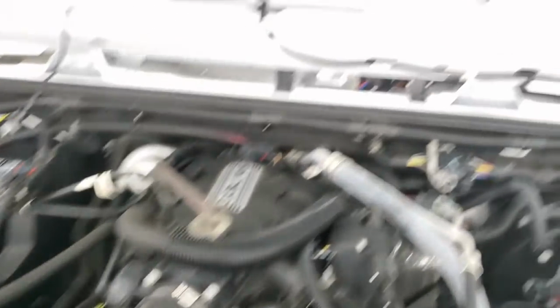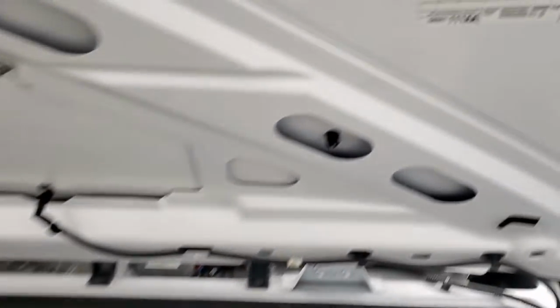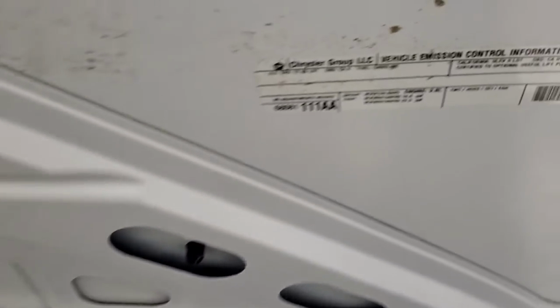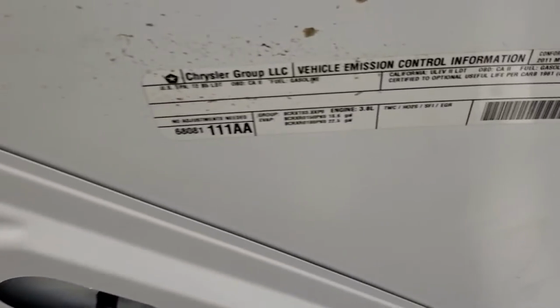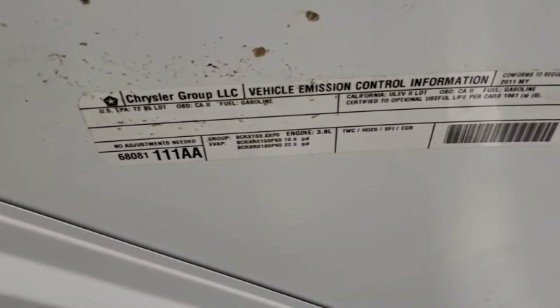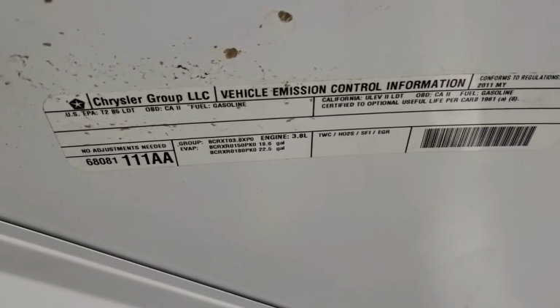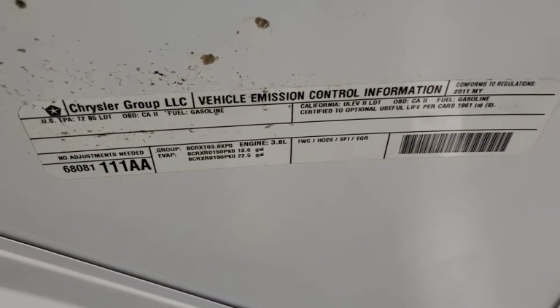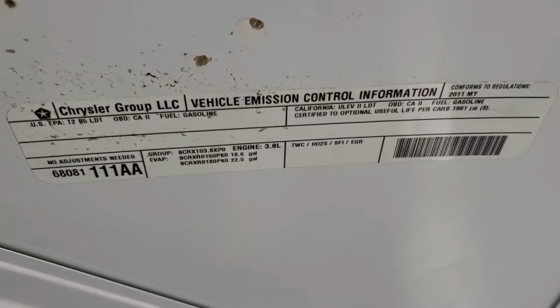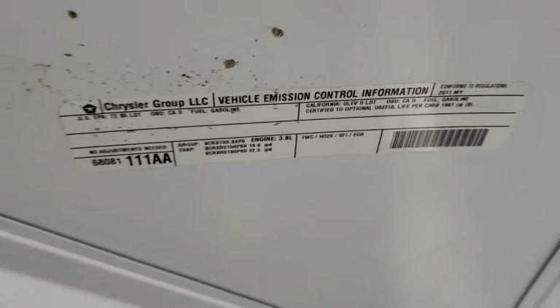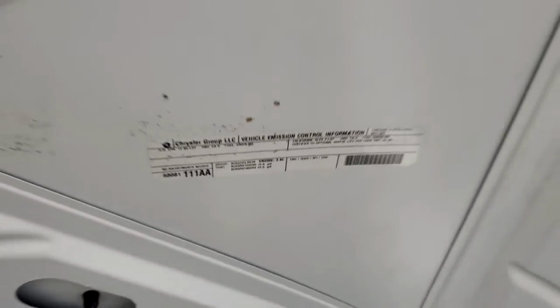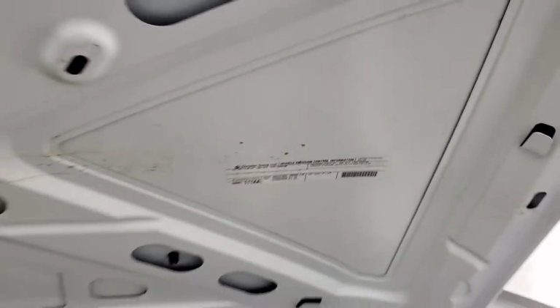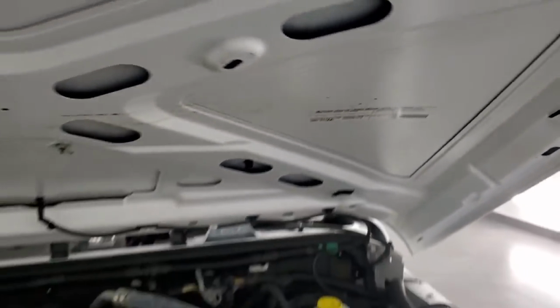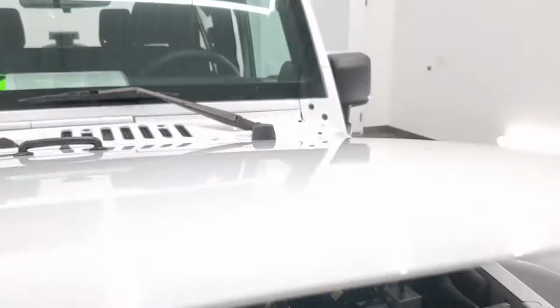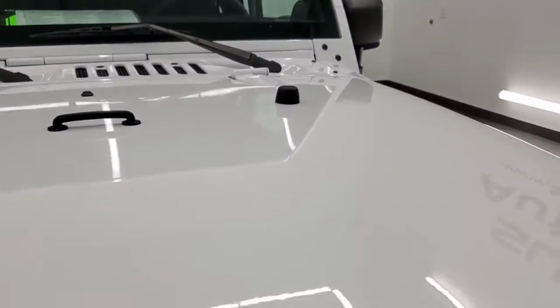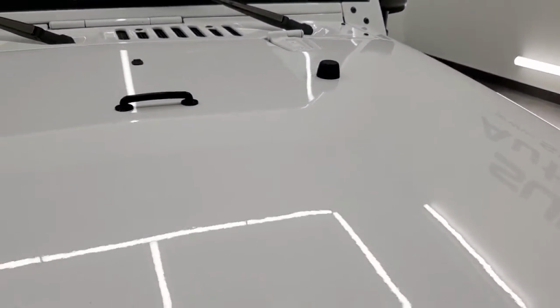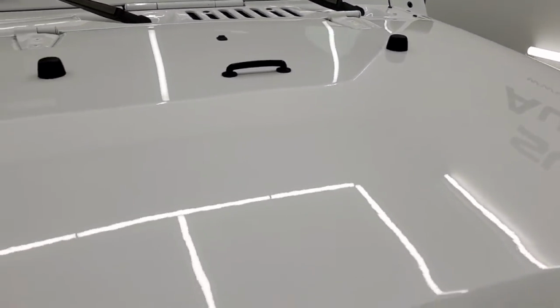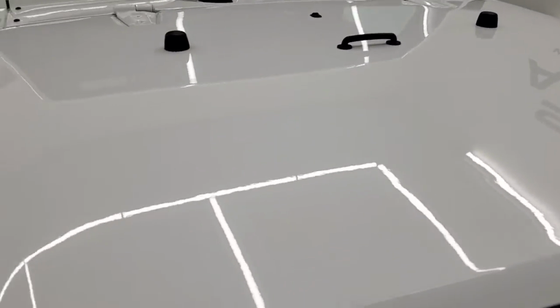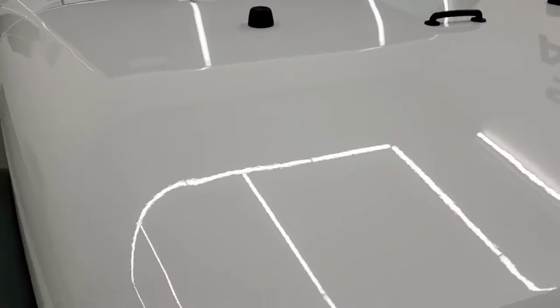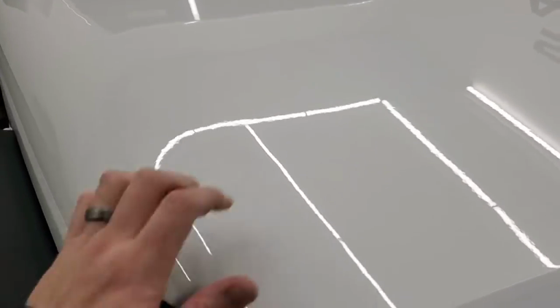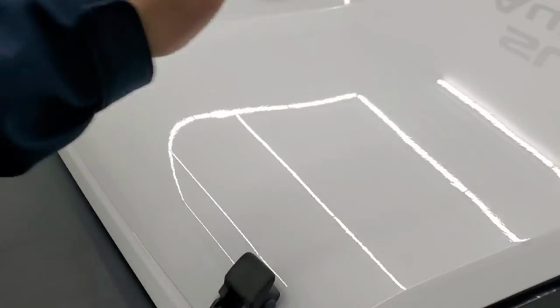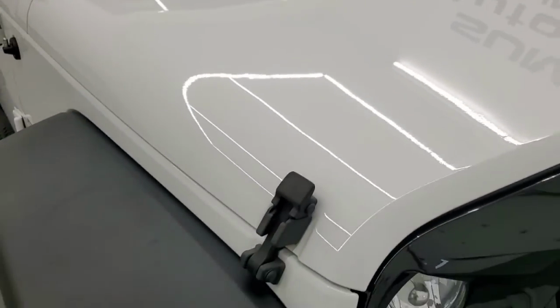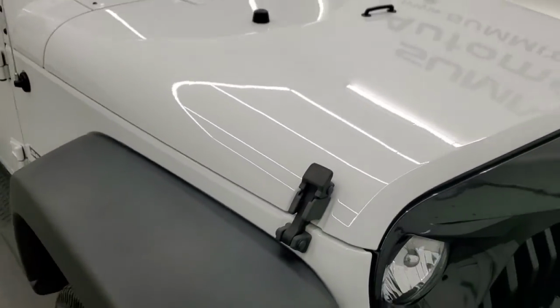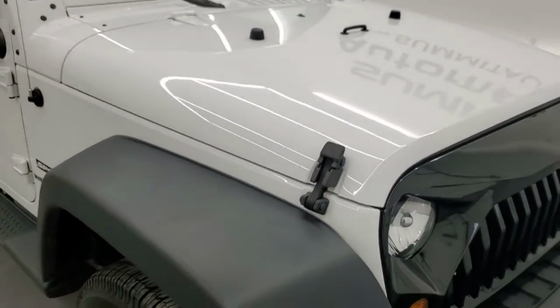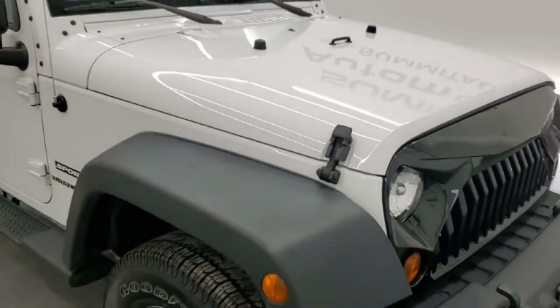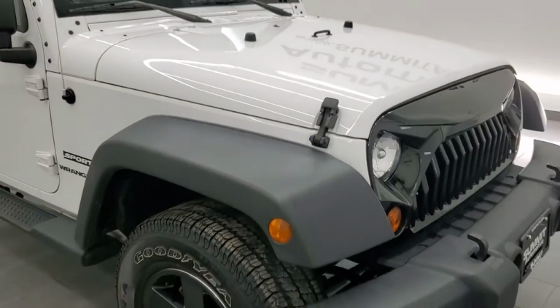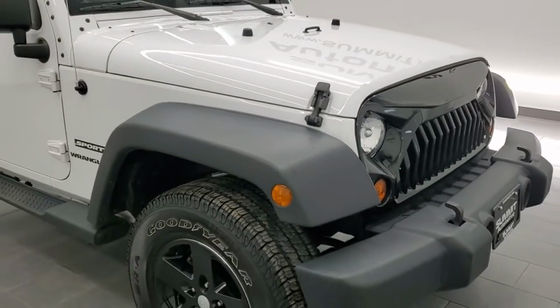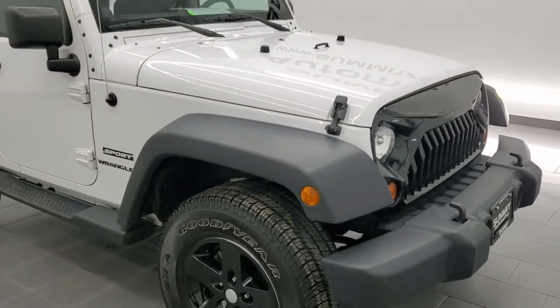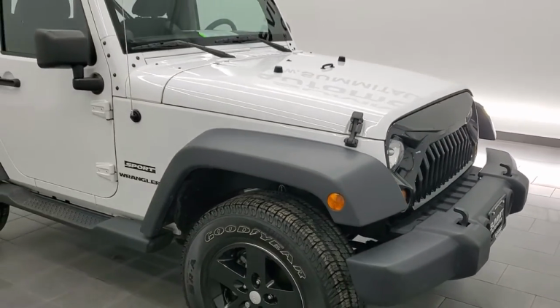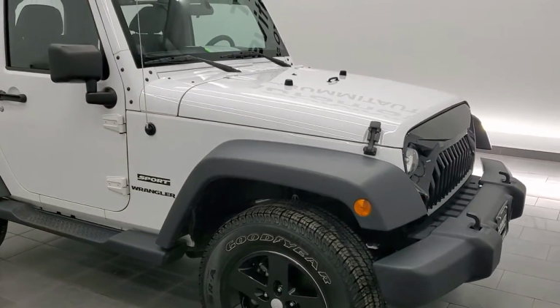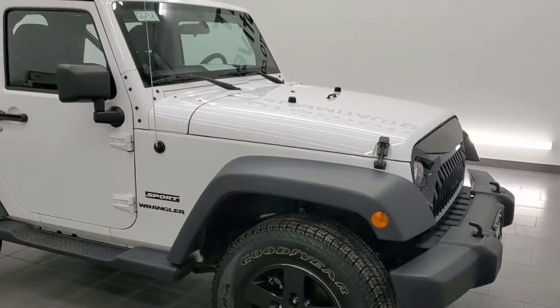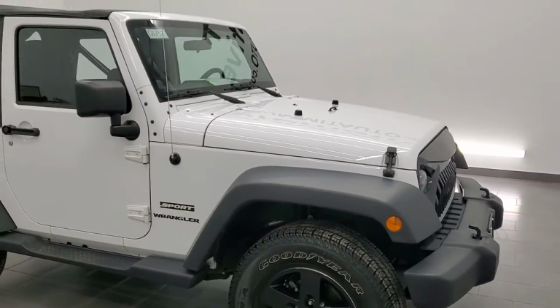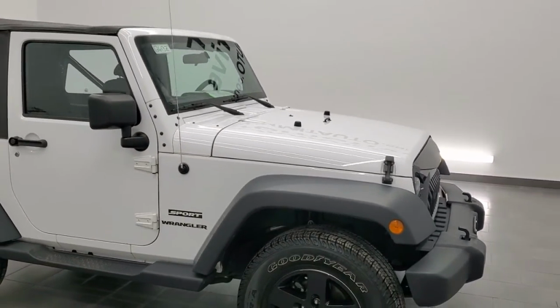There's your emissions sticker. I would highly recommend this Jeep from a quality and condition standpoint — for being a 2011, it's in really nice shape.